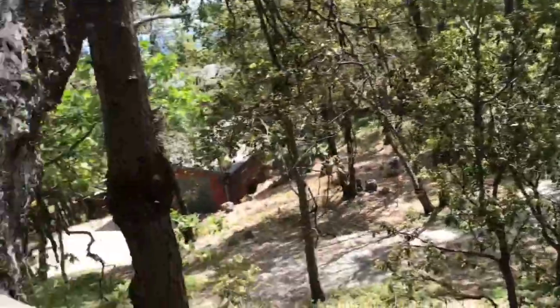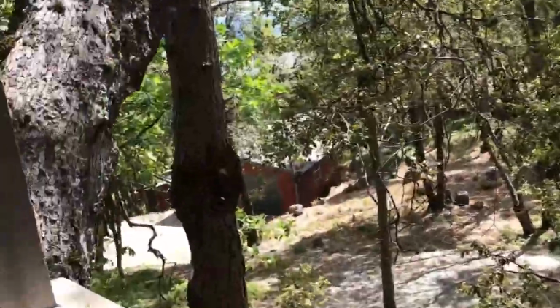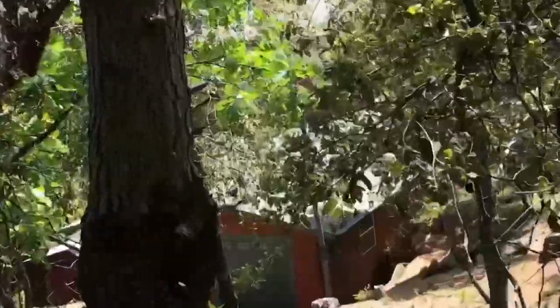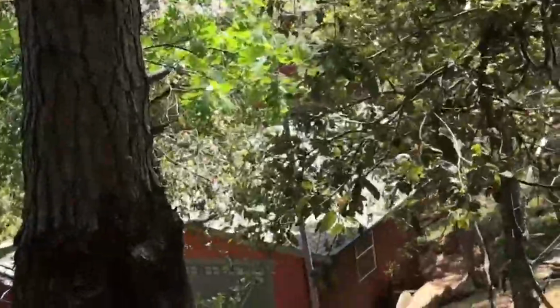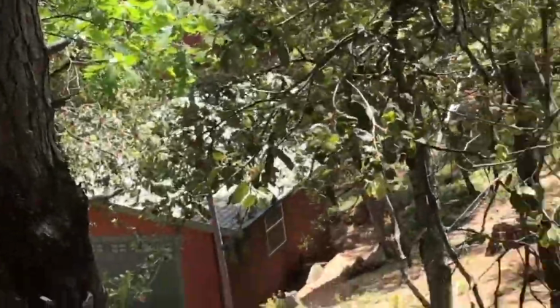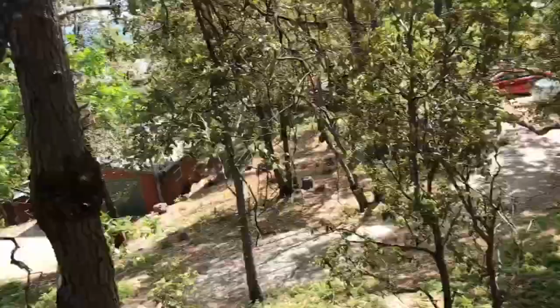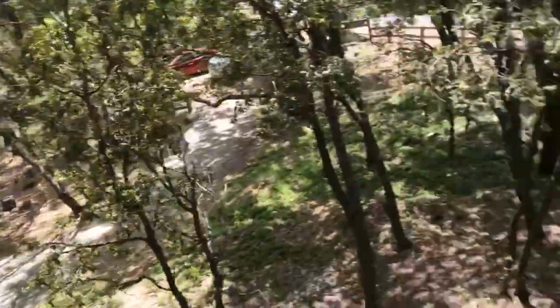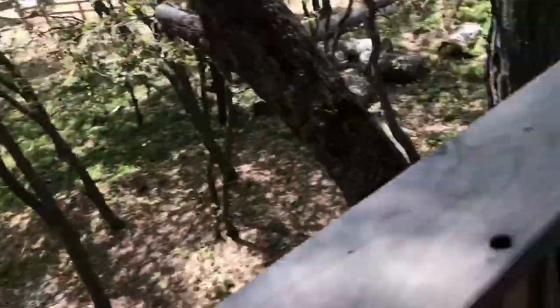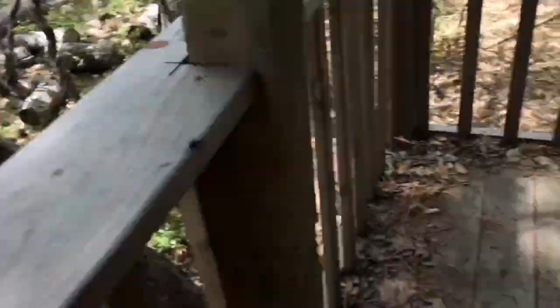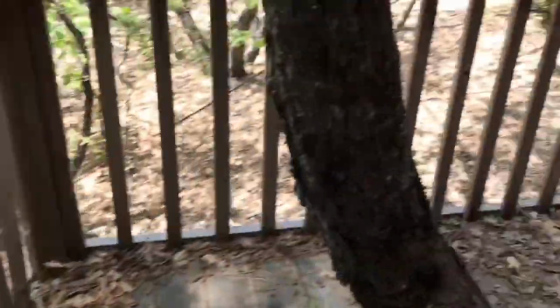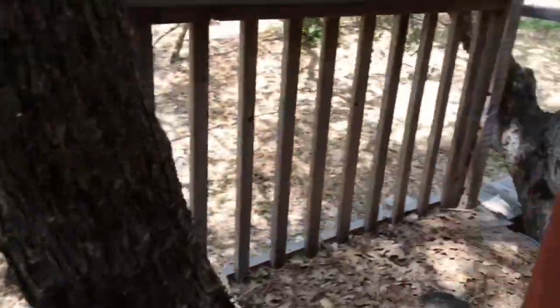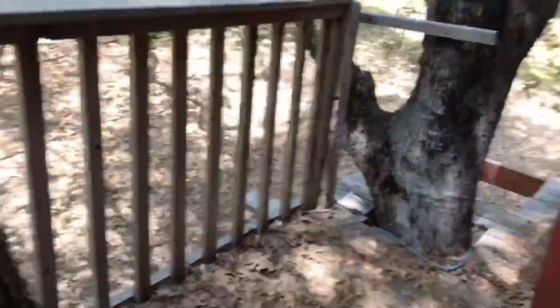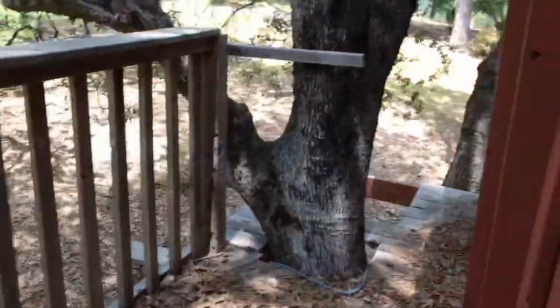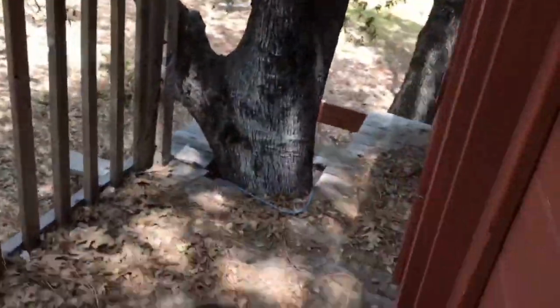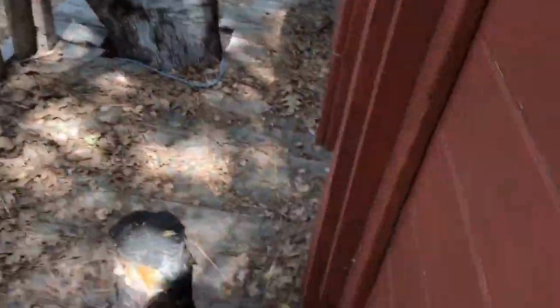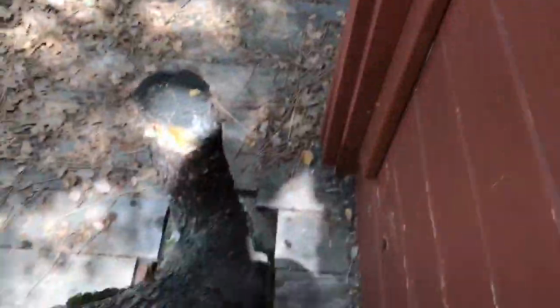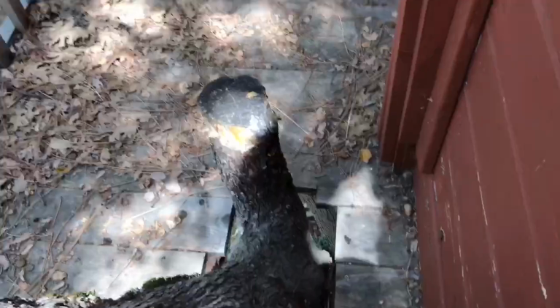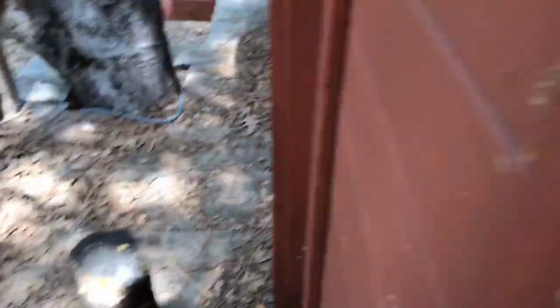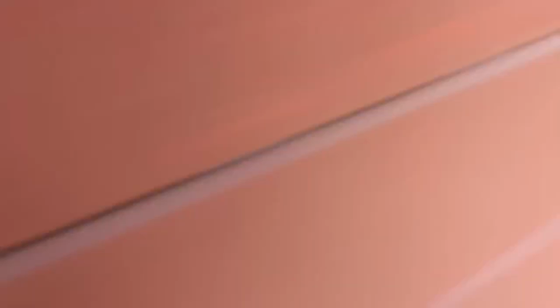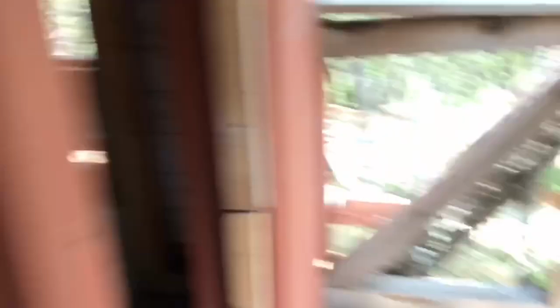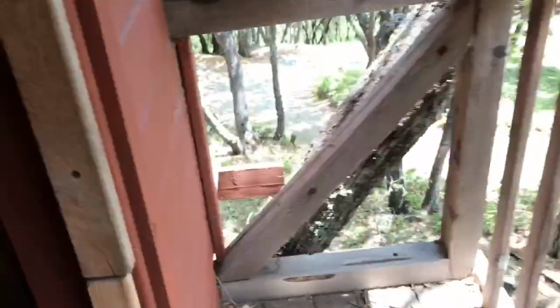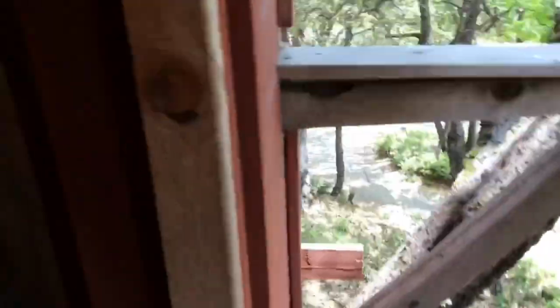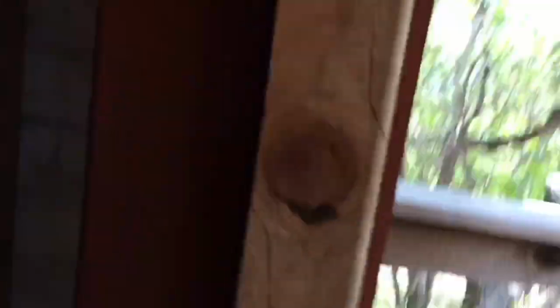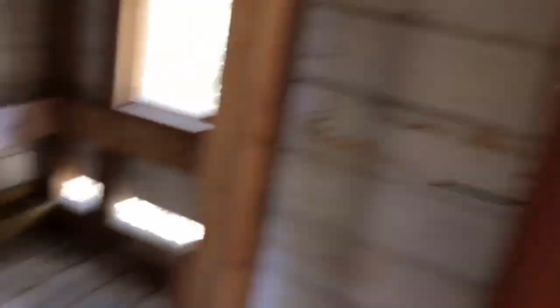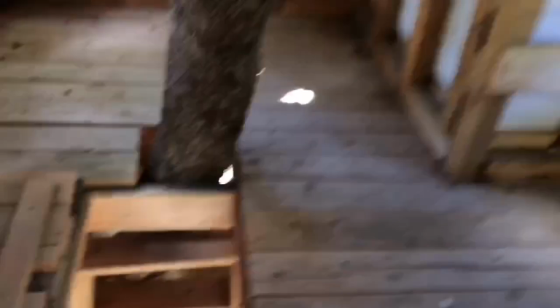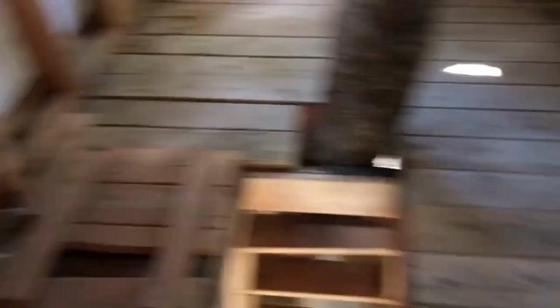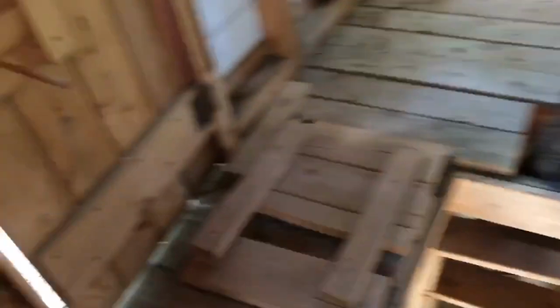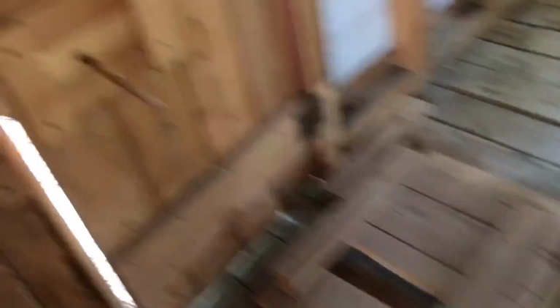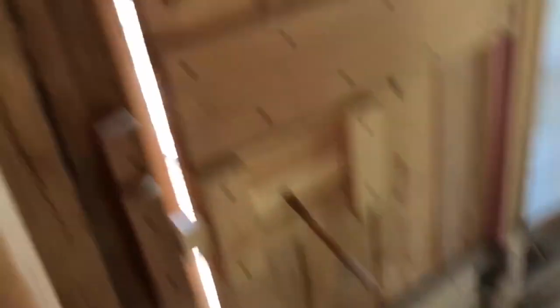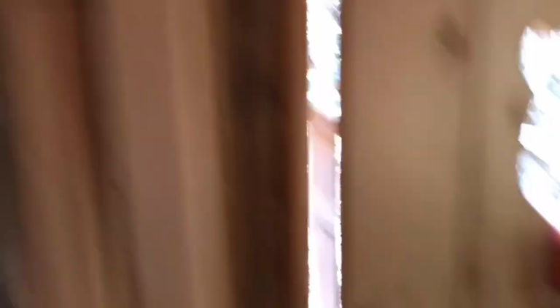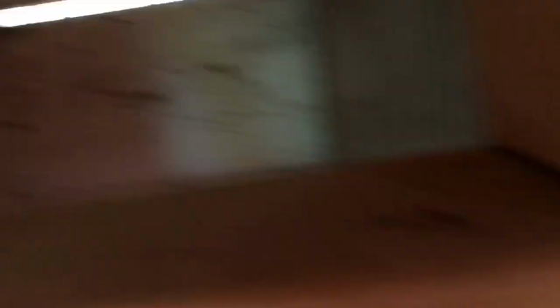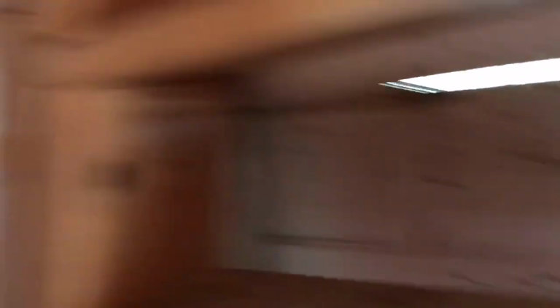Hey, look — I can see my house from here! Yep, let me show you the next level — I'm about to climb up right now.